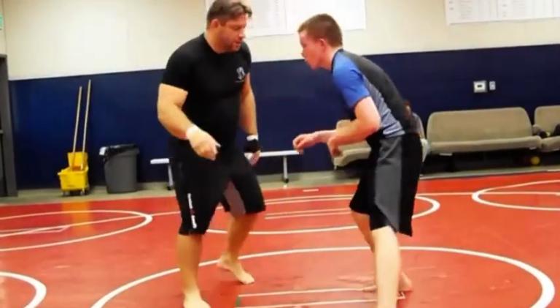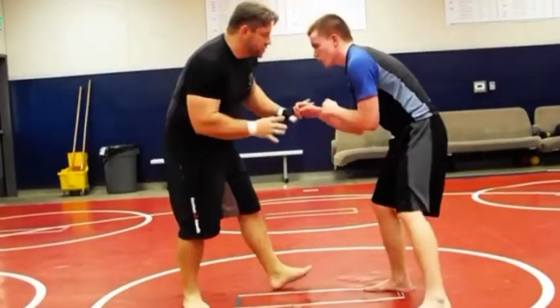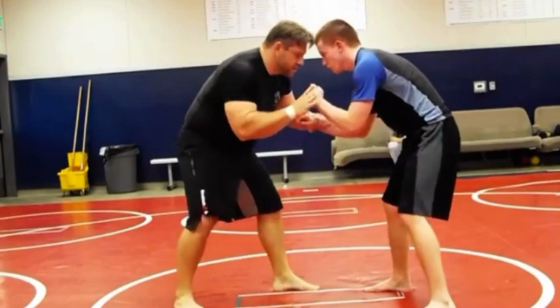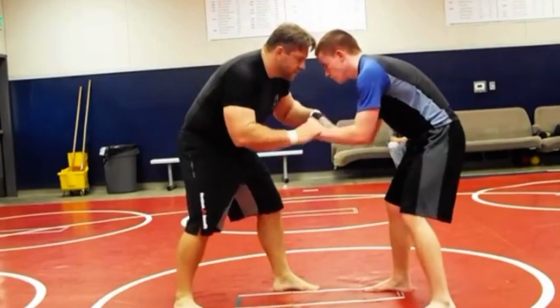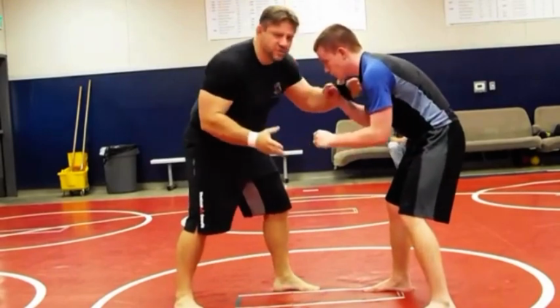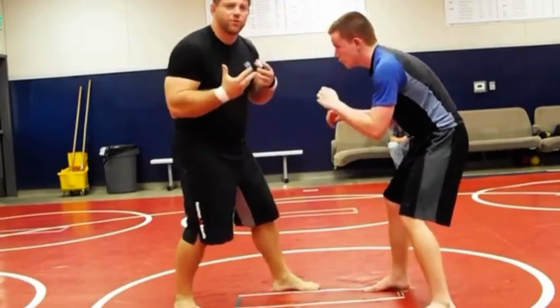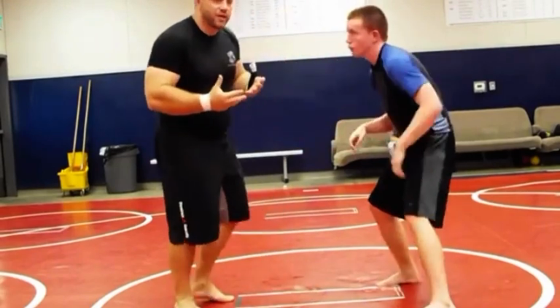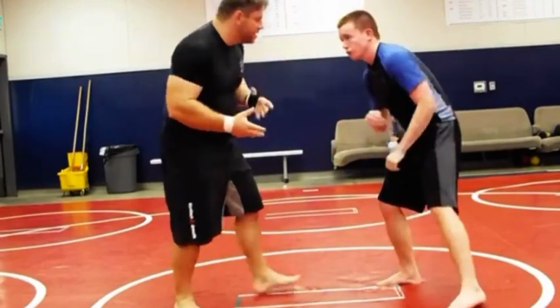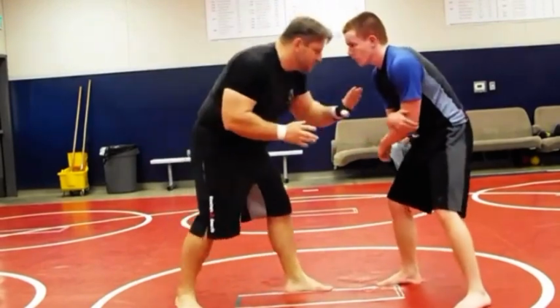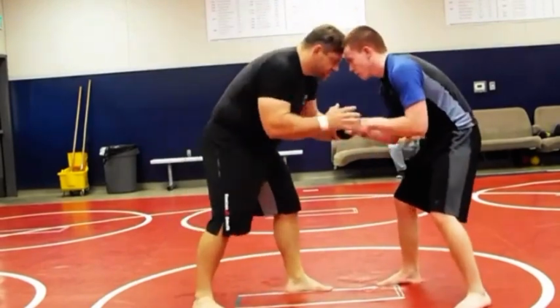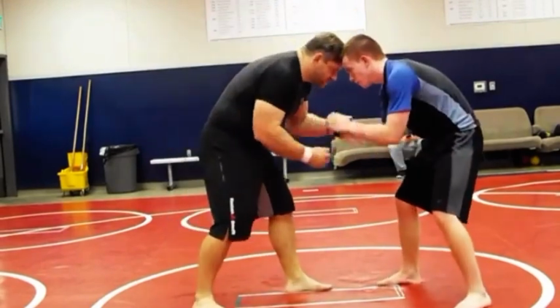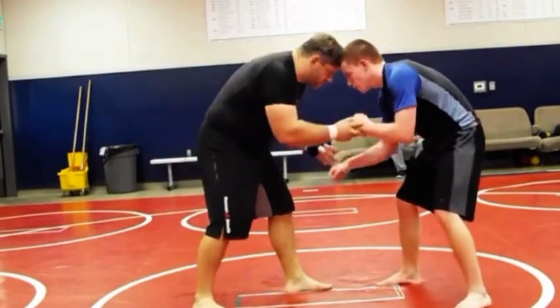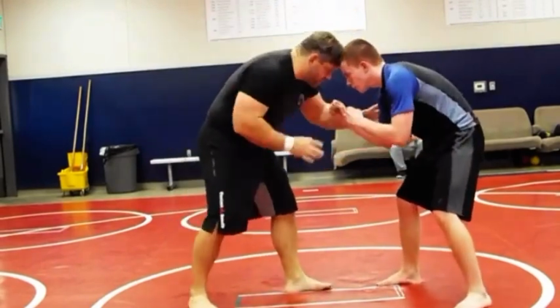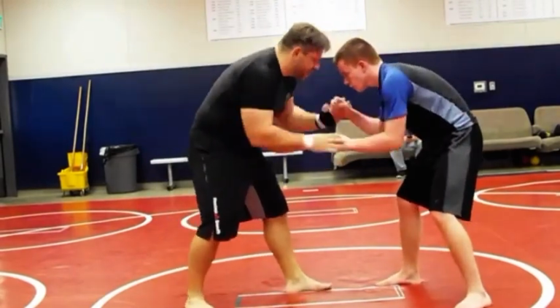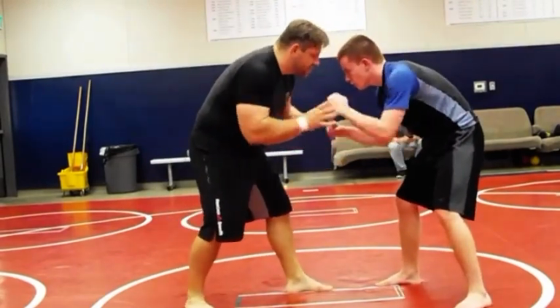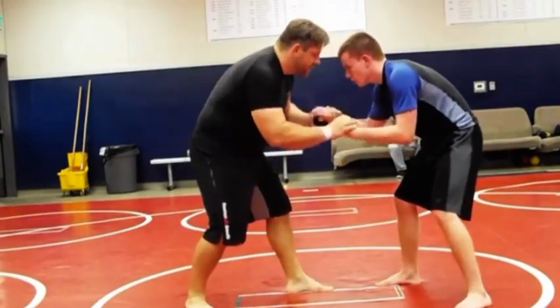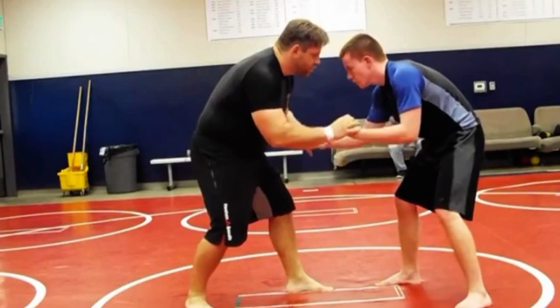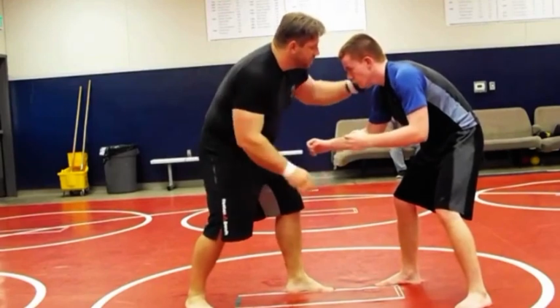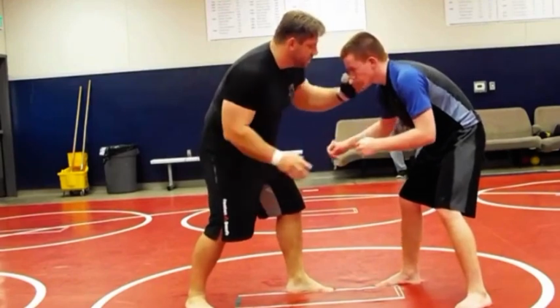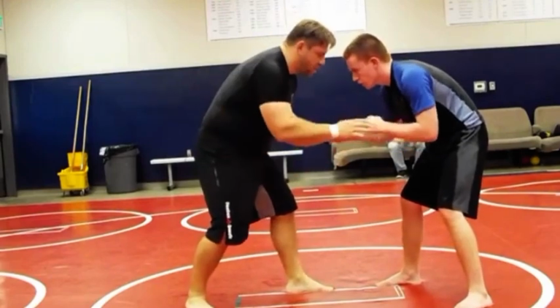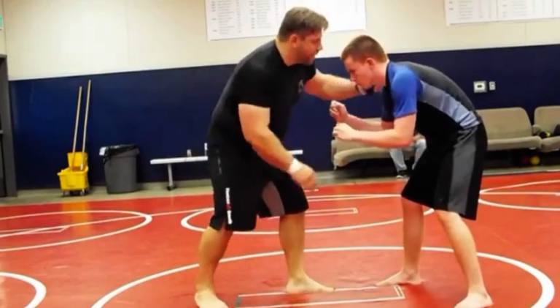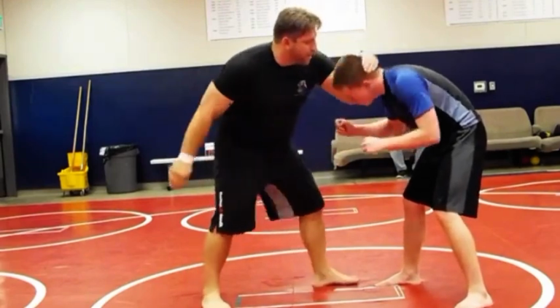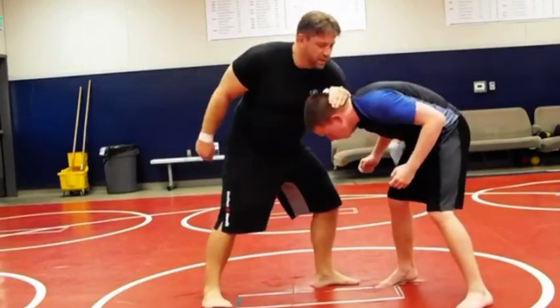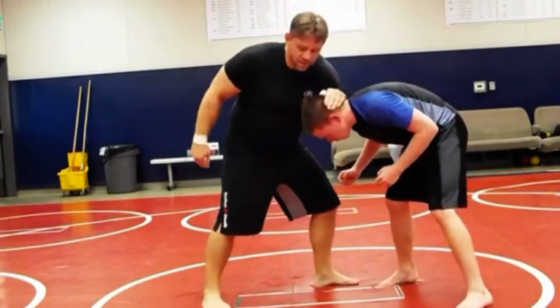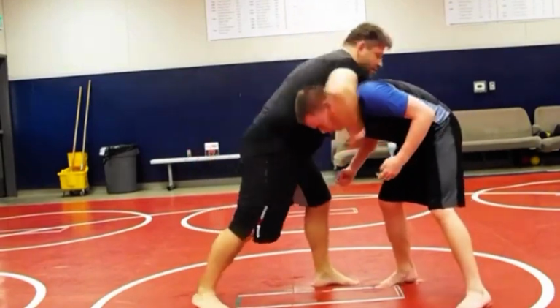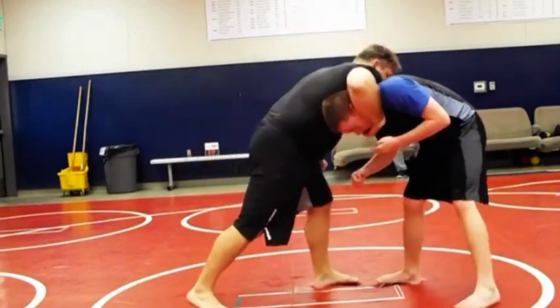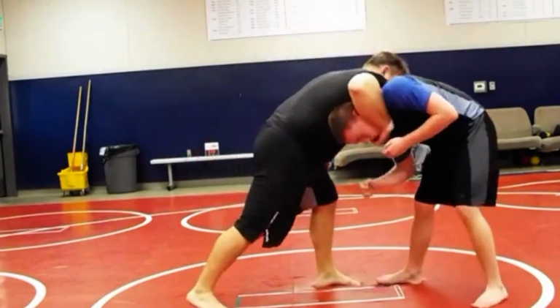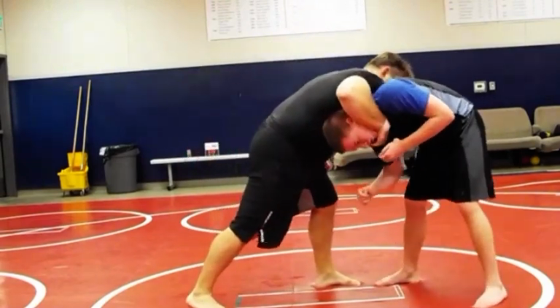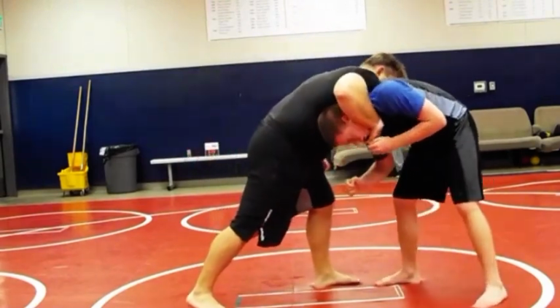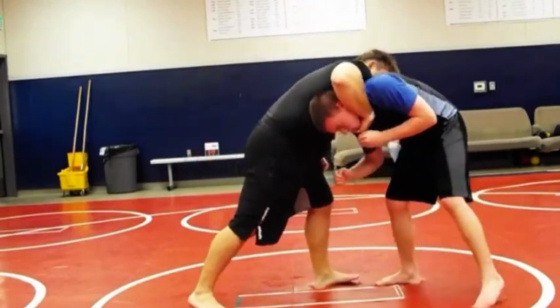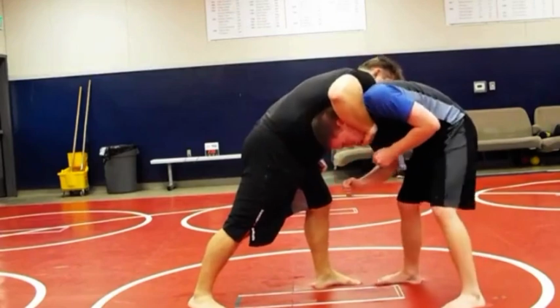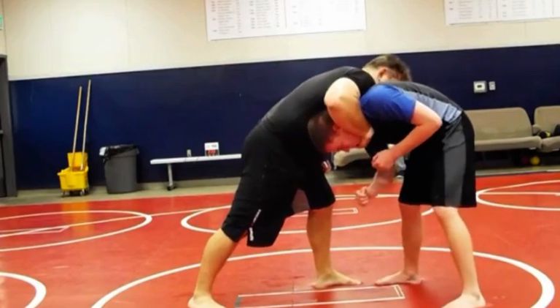So once again, if he knows it's coming, you're not going to get it. You've got to set it up. Arm drags, pipe in the hands, and then a quick, hard pop. Pop one, throw it in there, secure it, pull away.